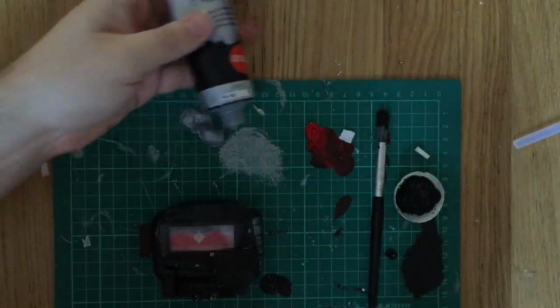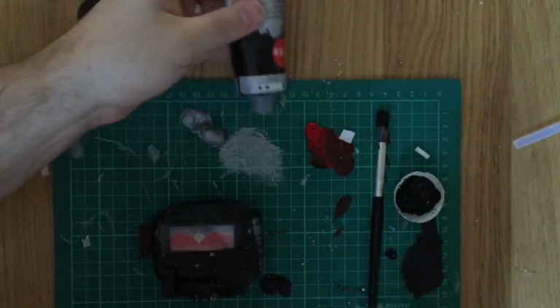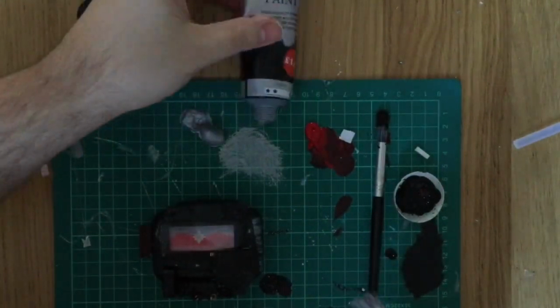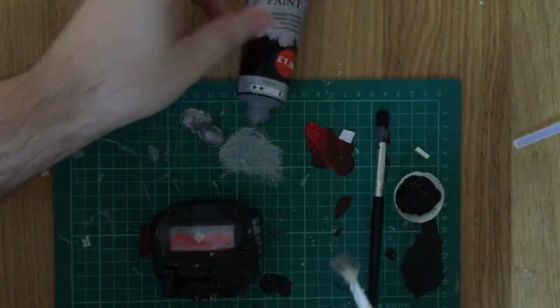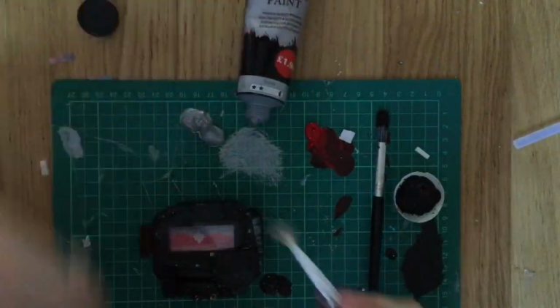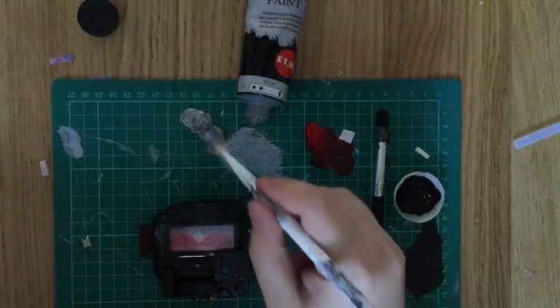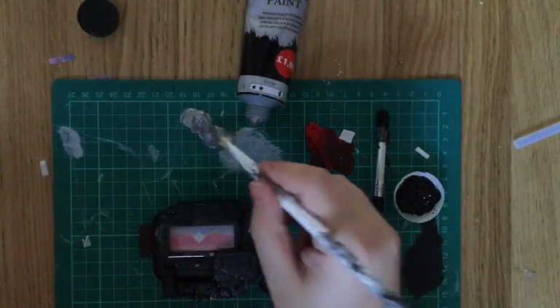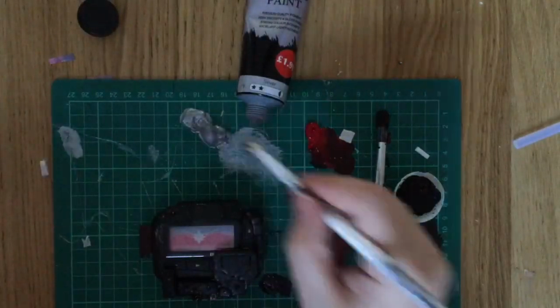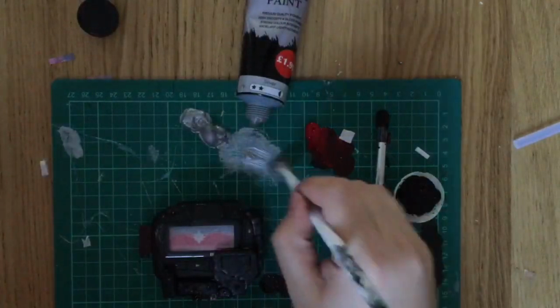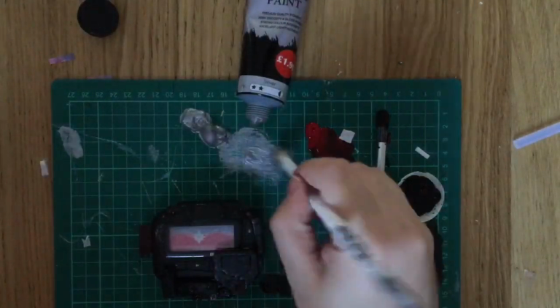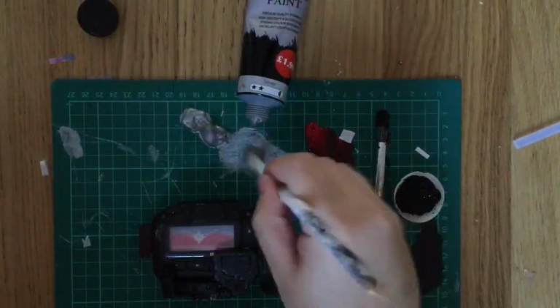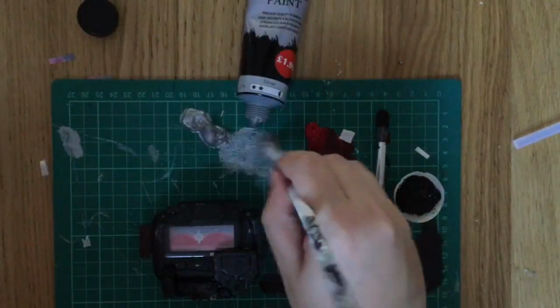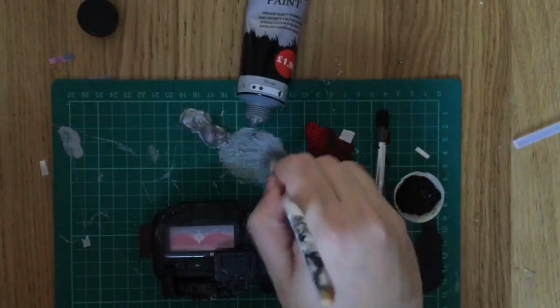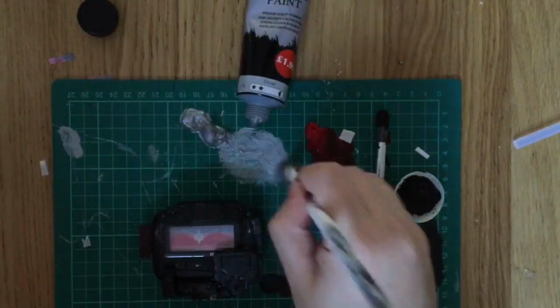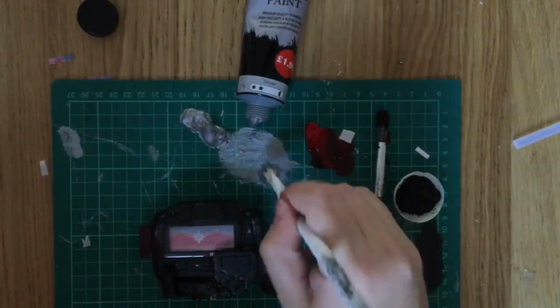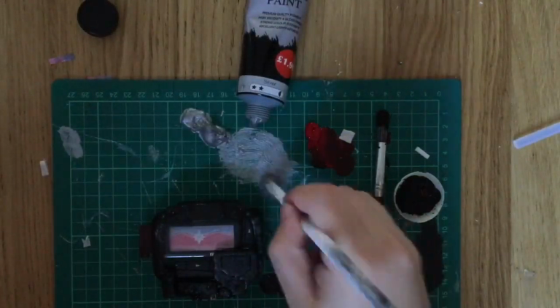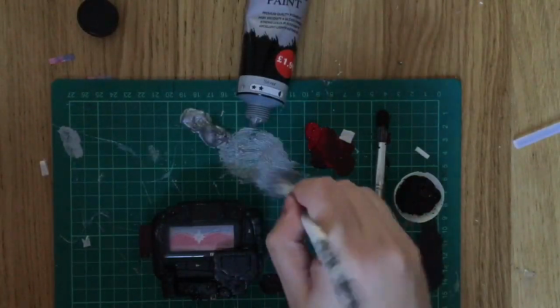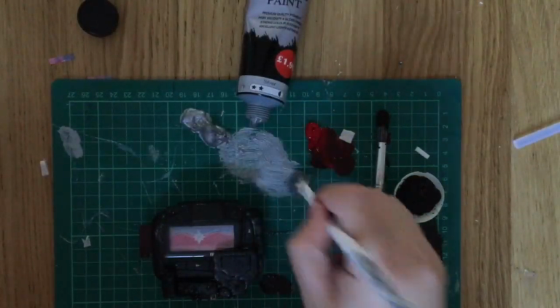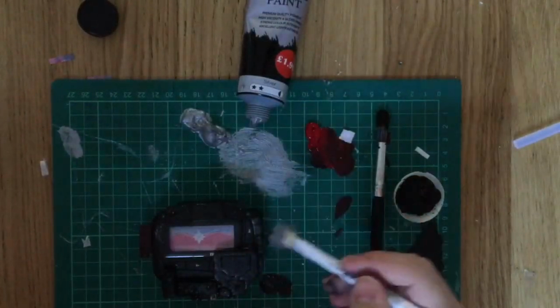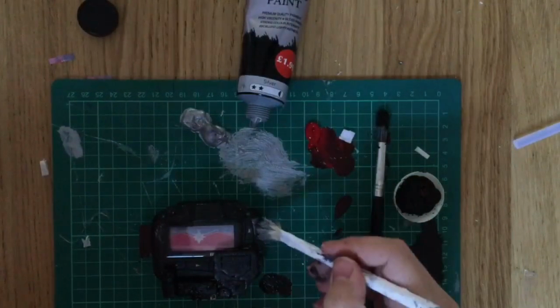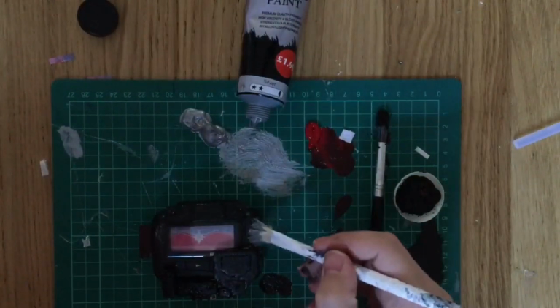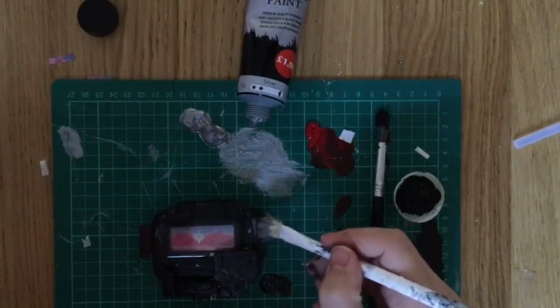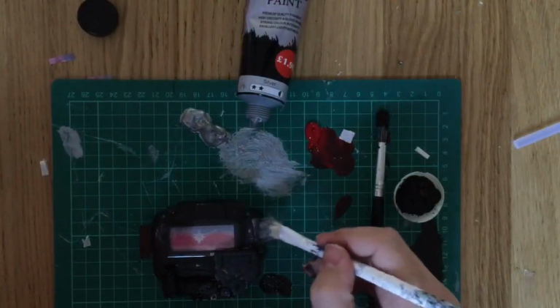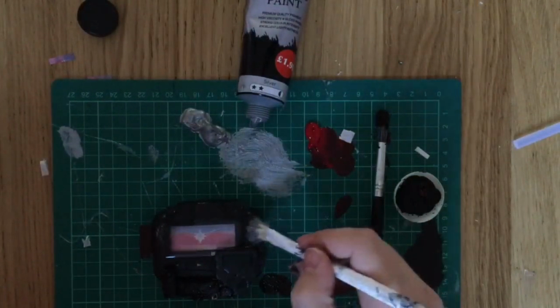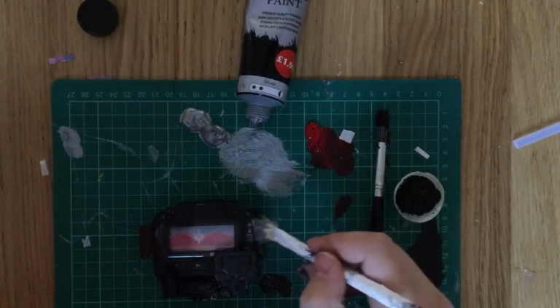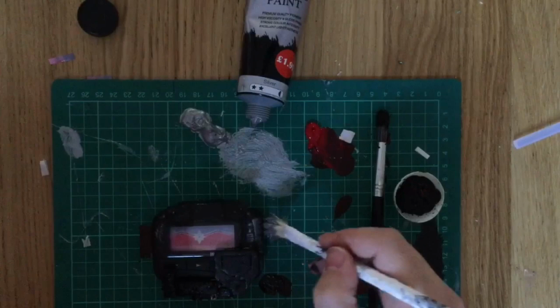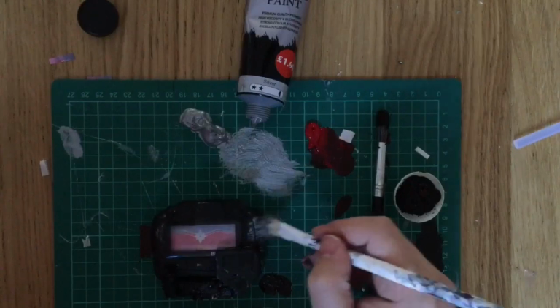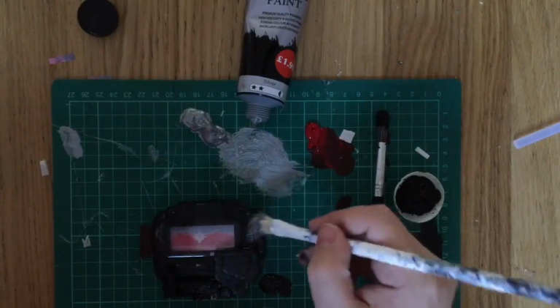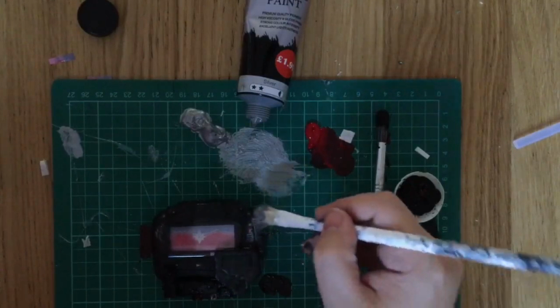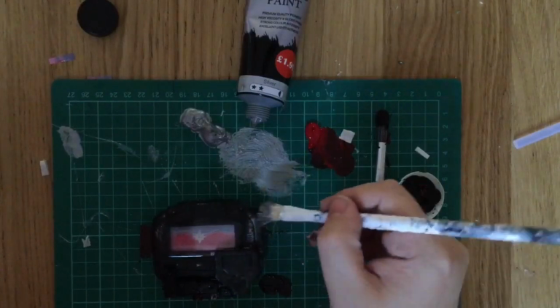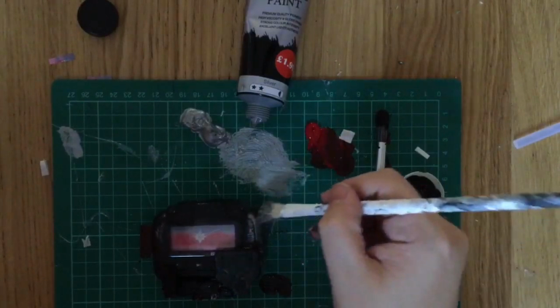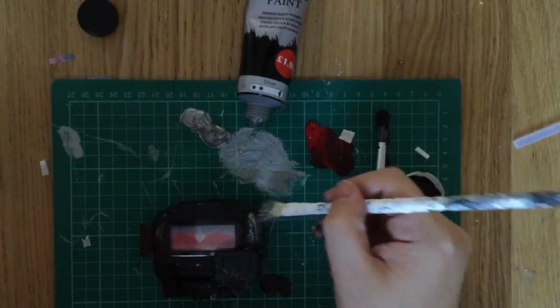Finish off by using some silver acrylic paint to dry brush all across your pager to give it that pager effect. With that done, we're ready for the final reveal.